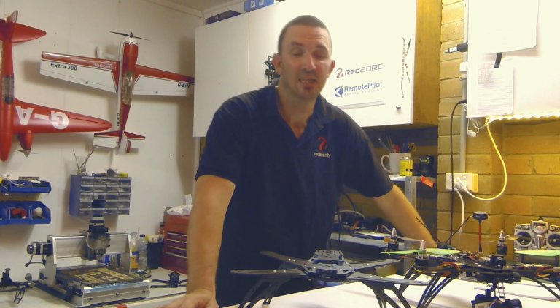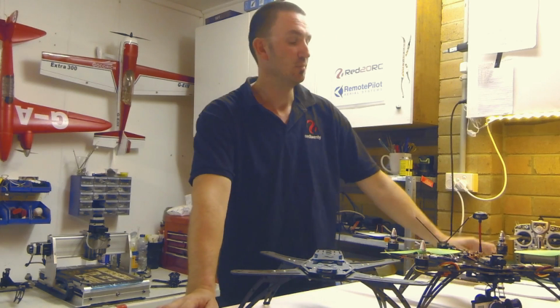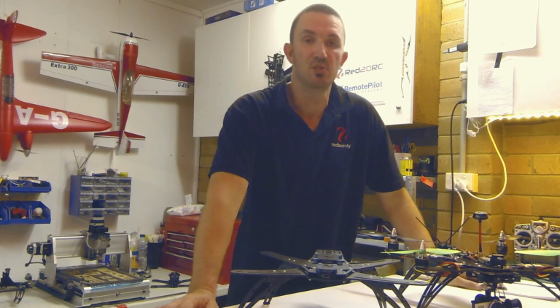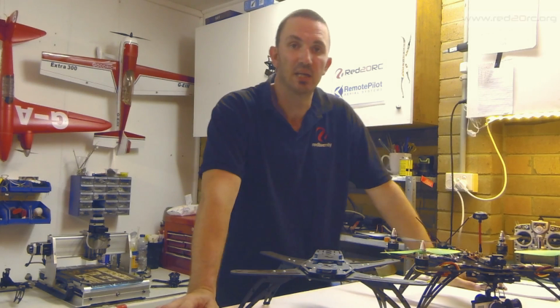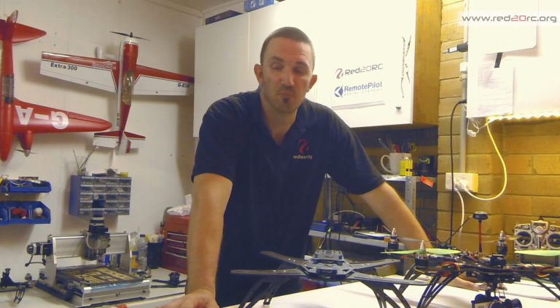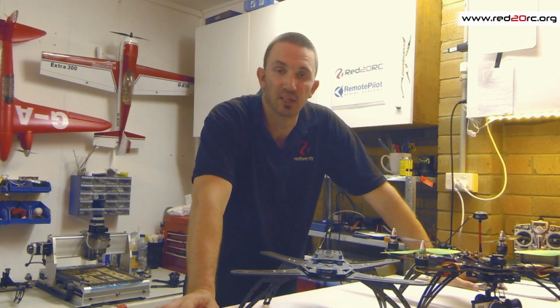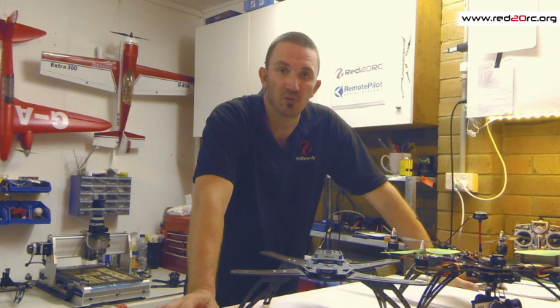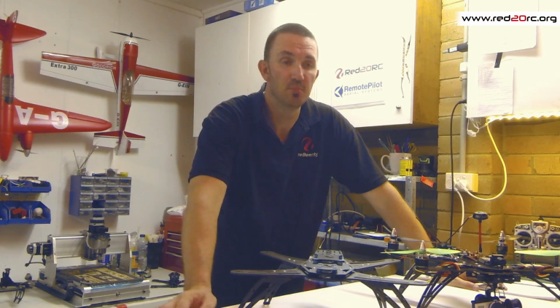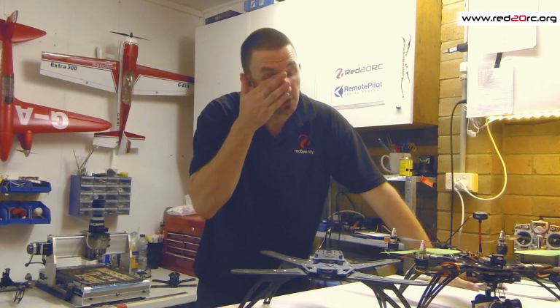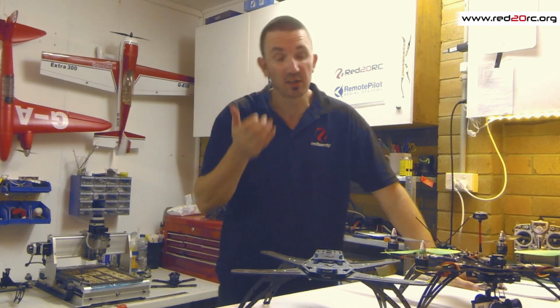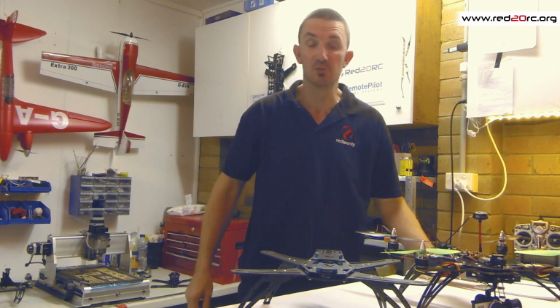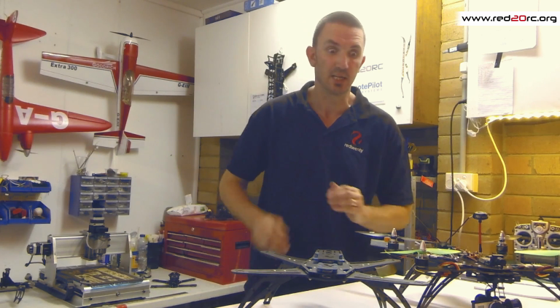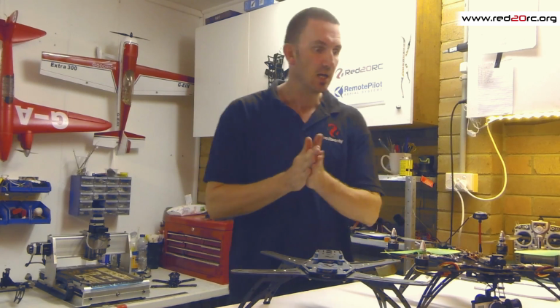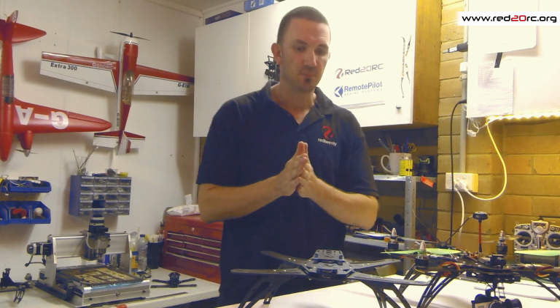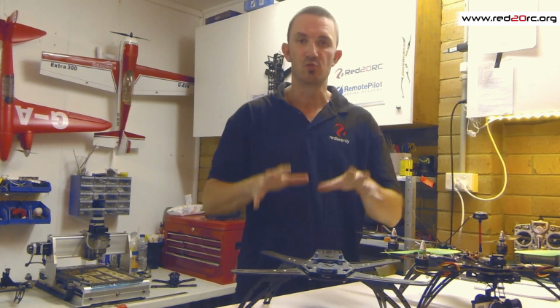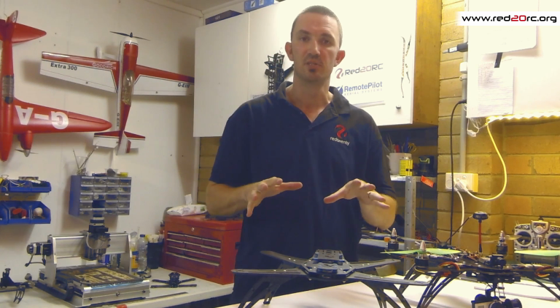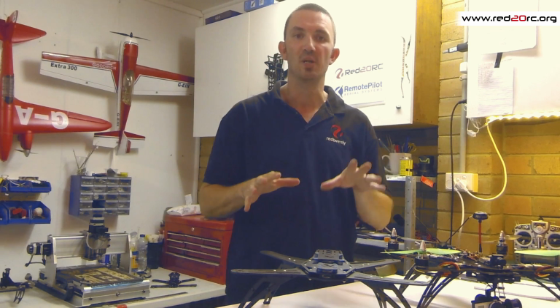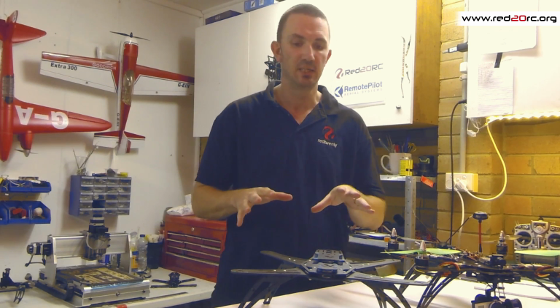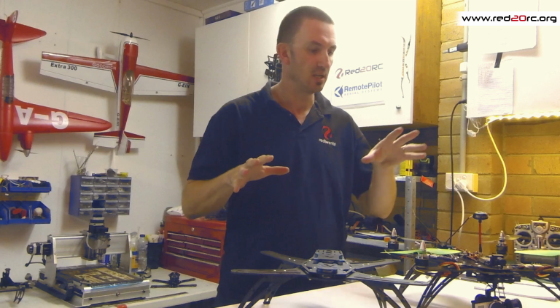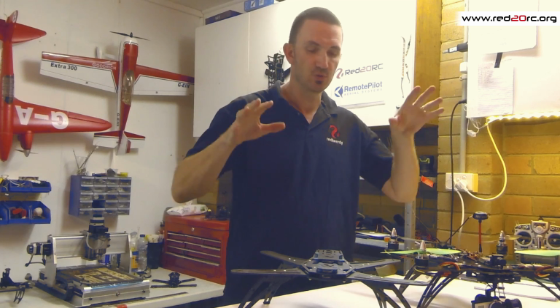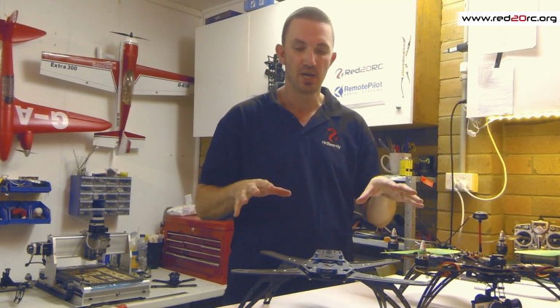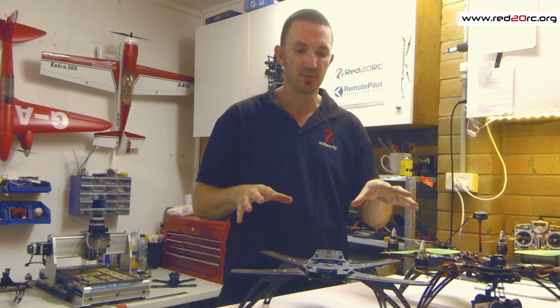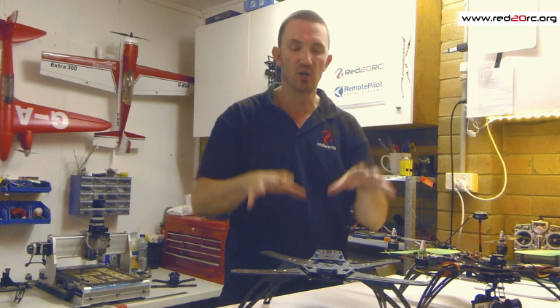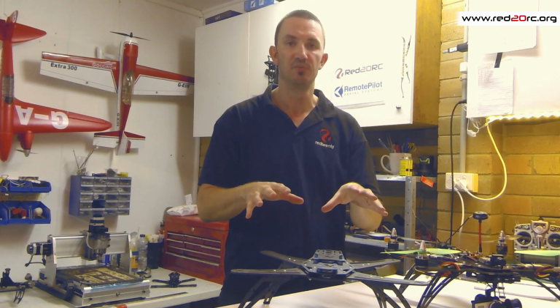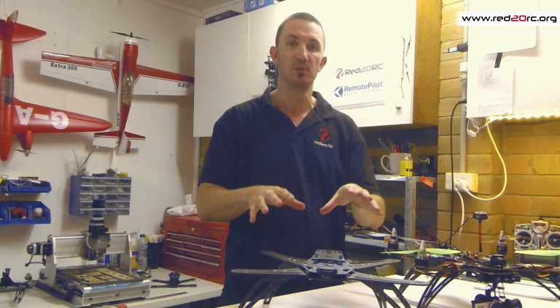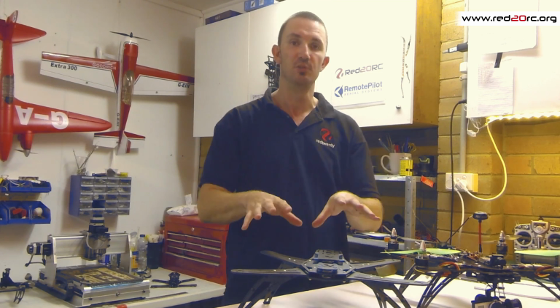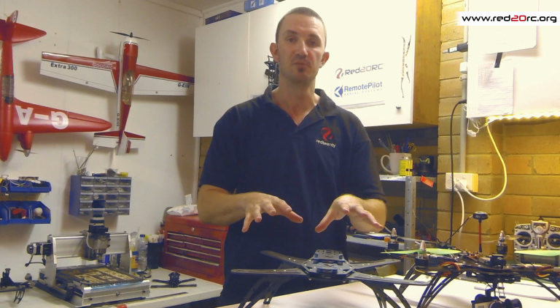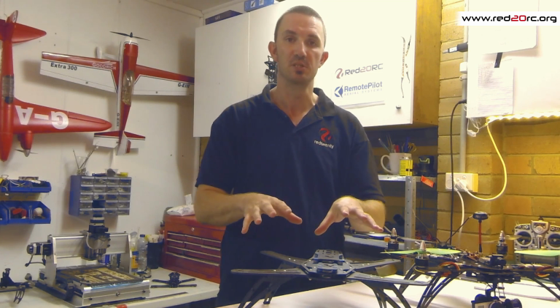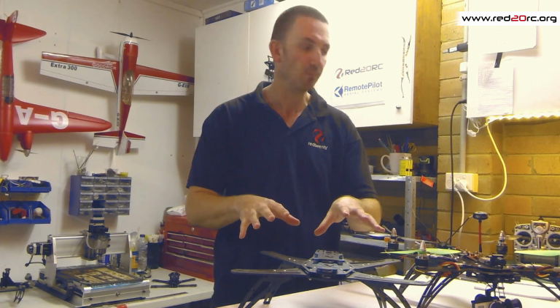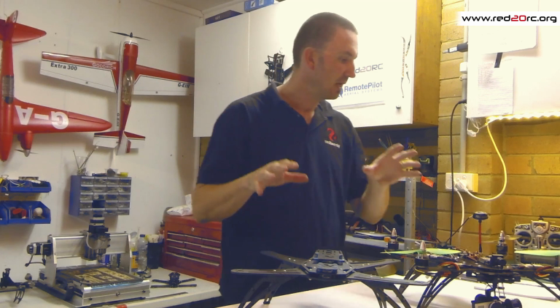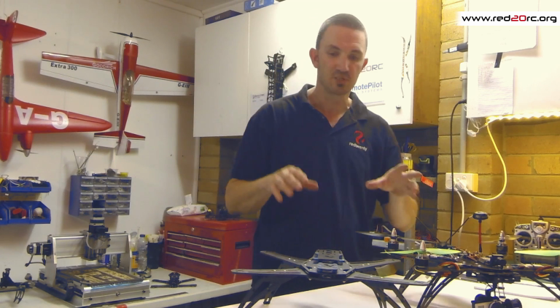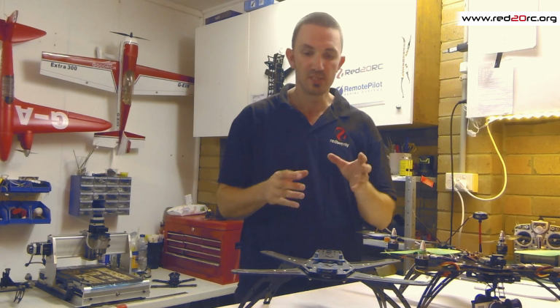G'day, this is Mike from Red20. I haven't been in front of the camera for a long time — there's a good reason for that because I'm useless at it. I'm going to try to do this in one take. I want to talk to you today about the R450 Spider Quad — it's a new frame that we've just put into the store. So what is it?